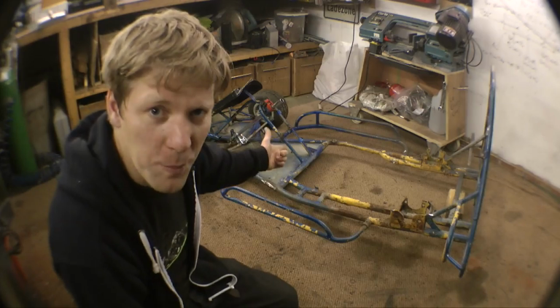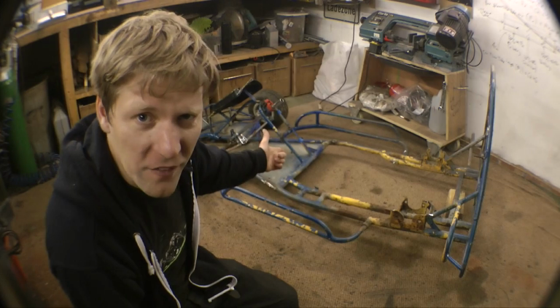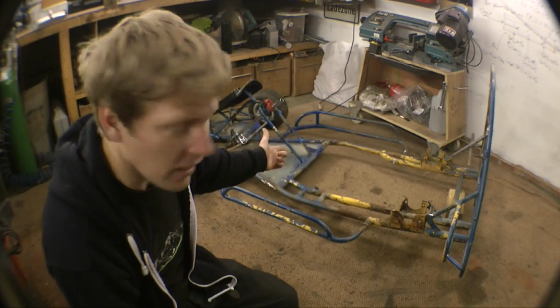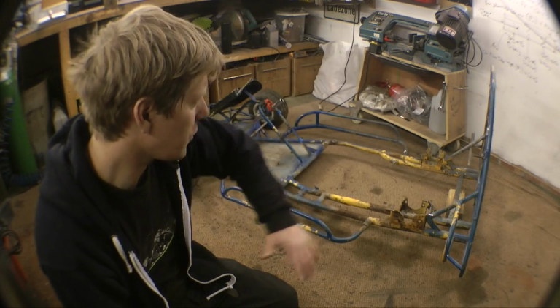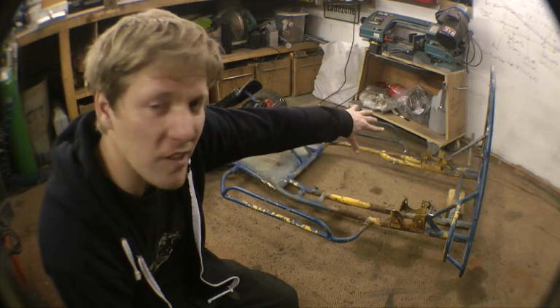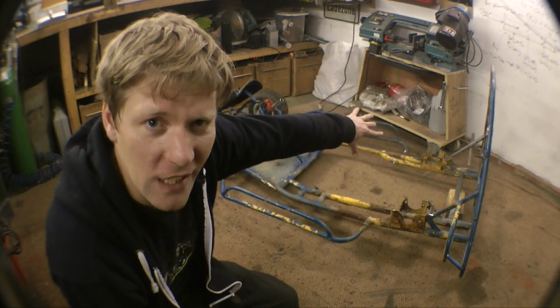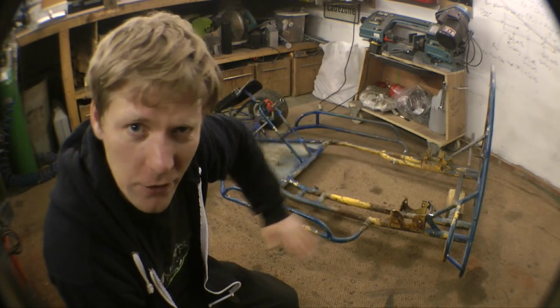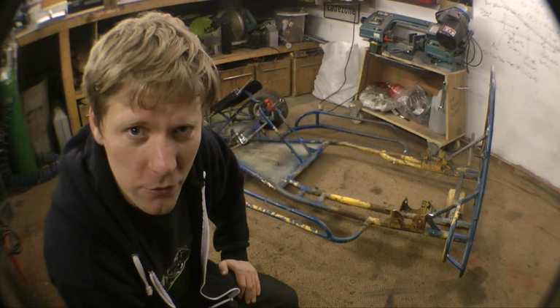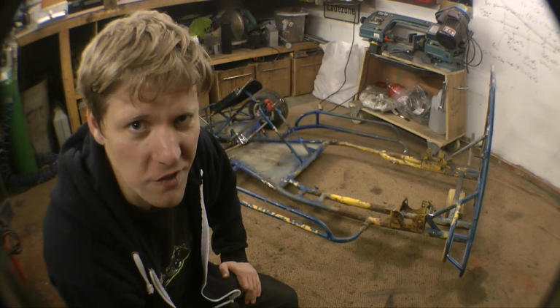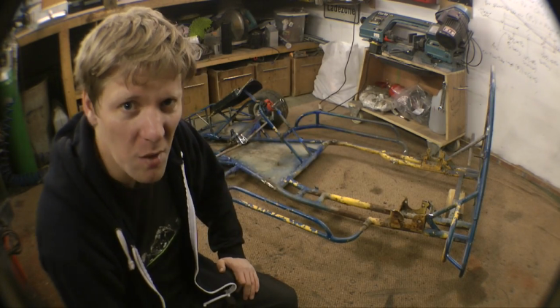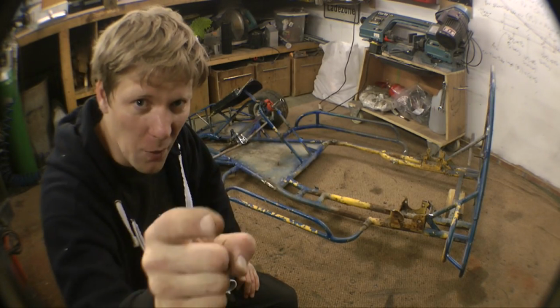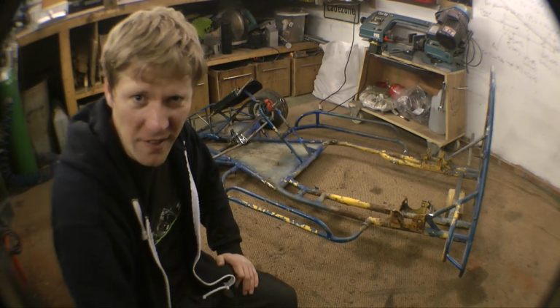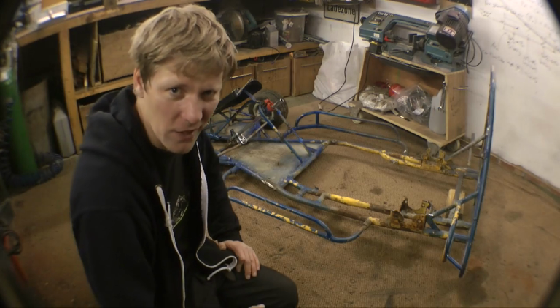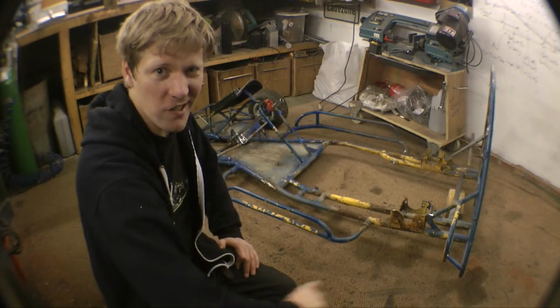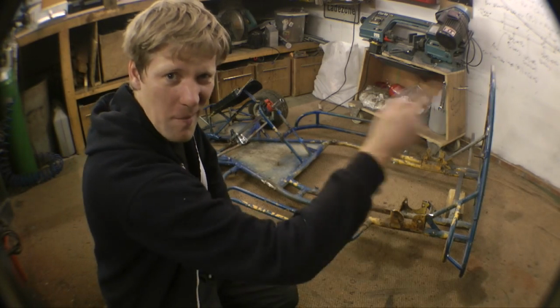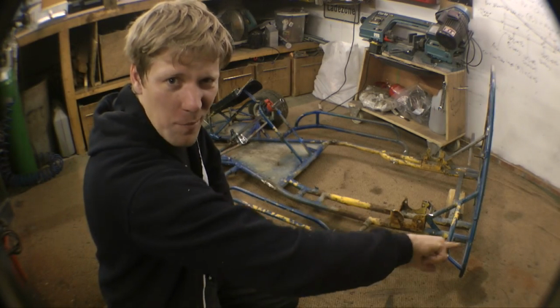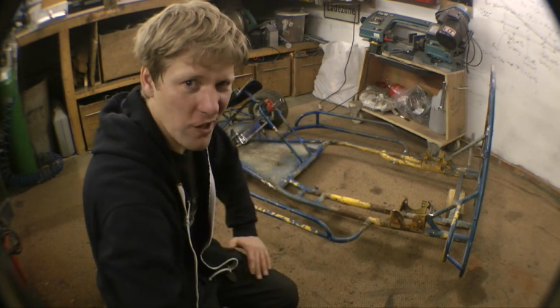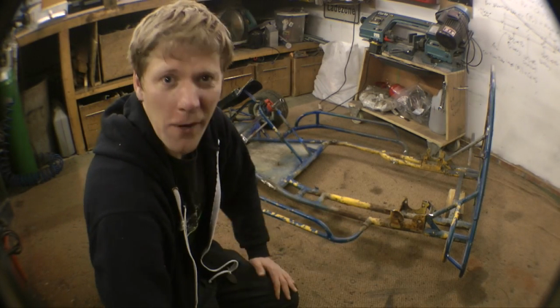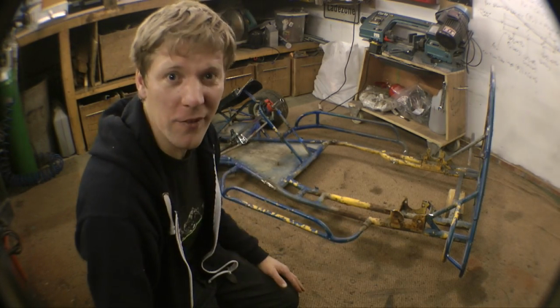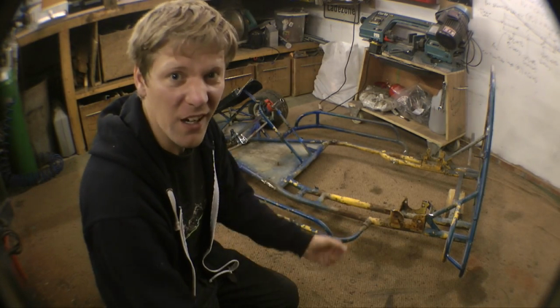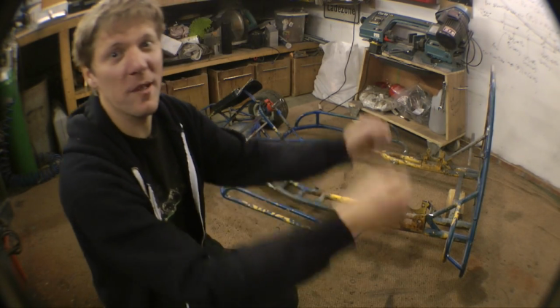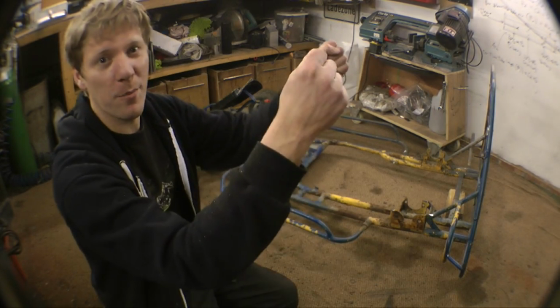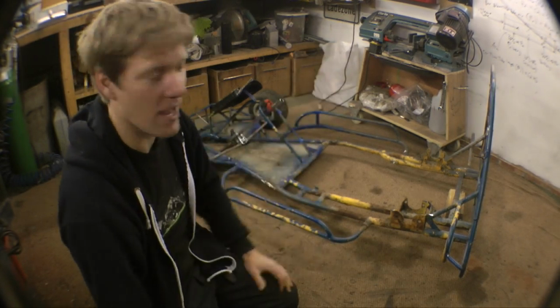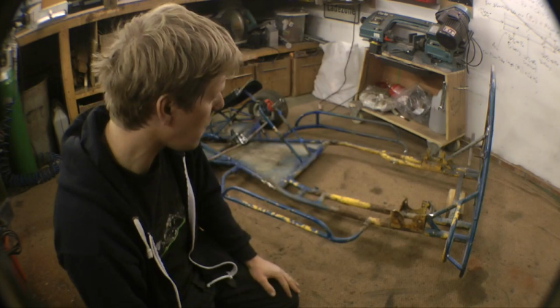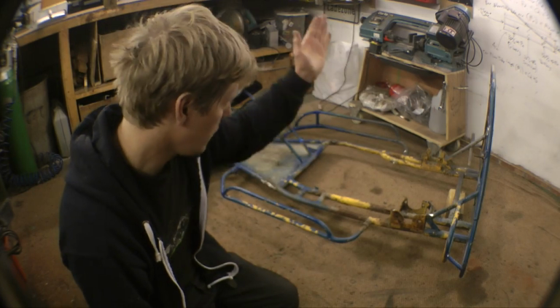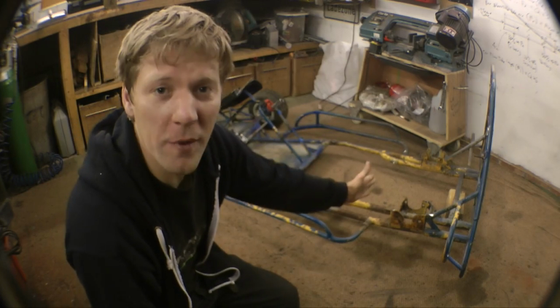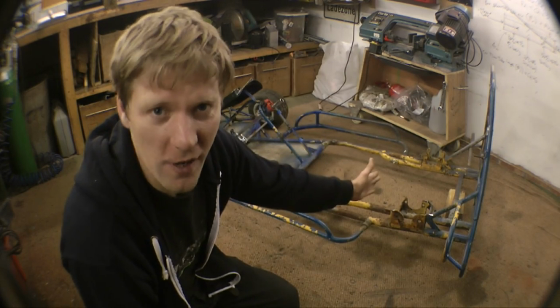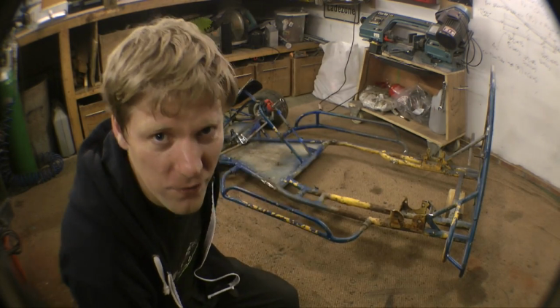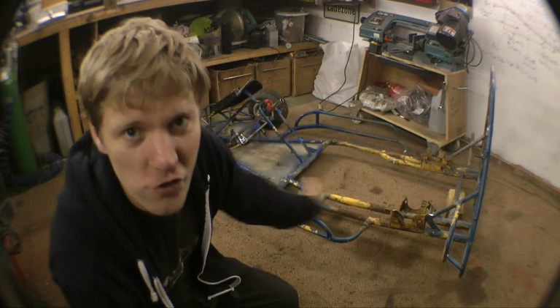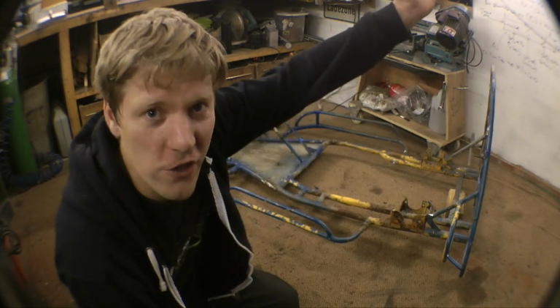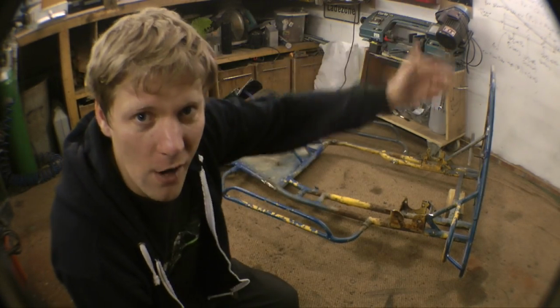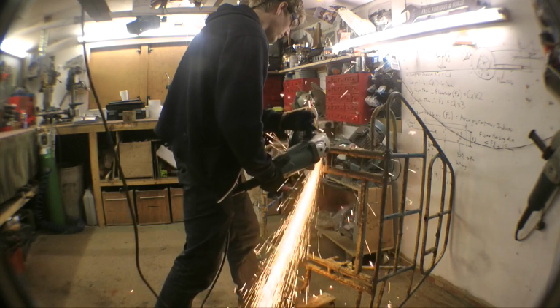I've been on a bit of a diet — took the rear axle off and cleaned that up because it was all seized up, but we need to make this thing a bit longer. It's going to have a massive great pulse jet swinging off the back of it and I don't want to be tipping up in the air. So chop the end of the frame off, stretch it all out!